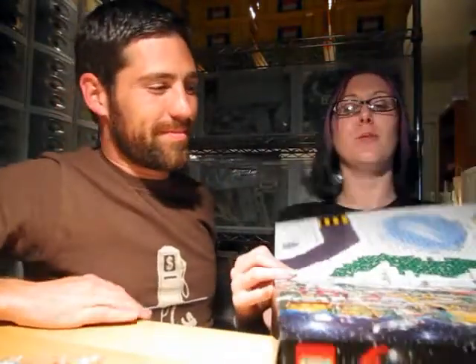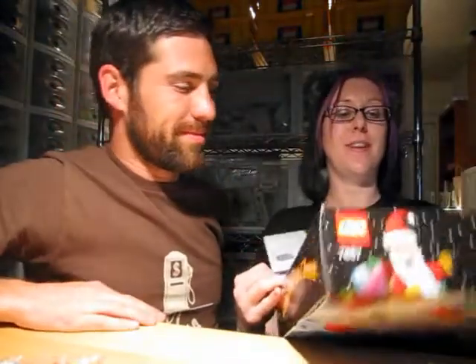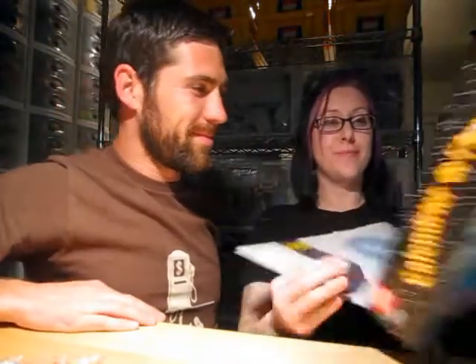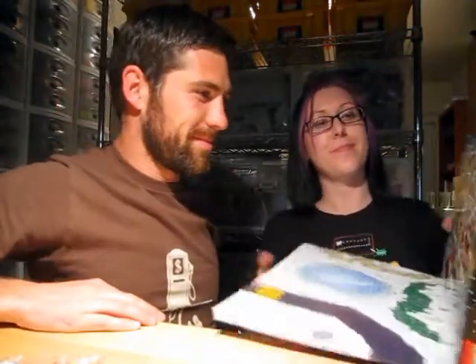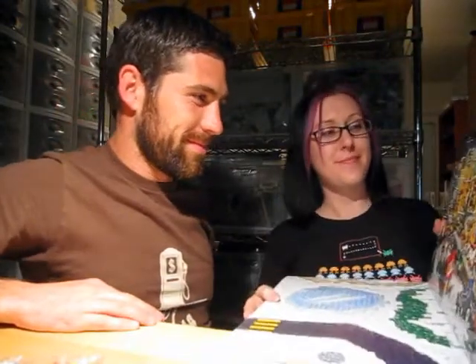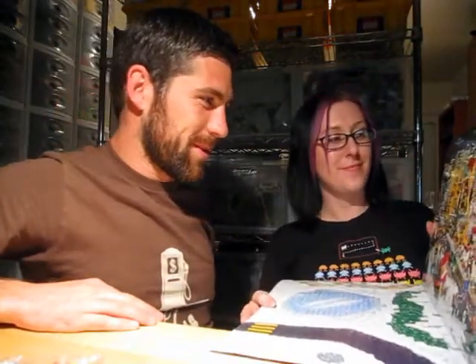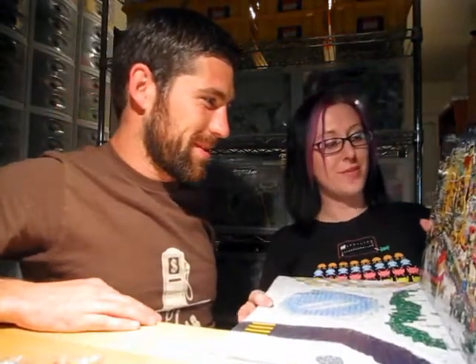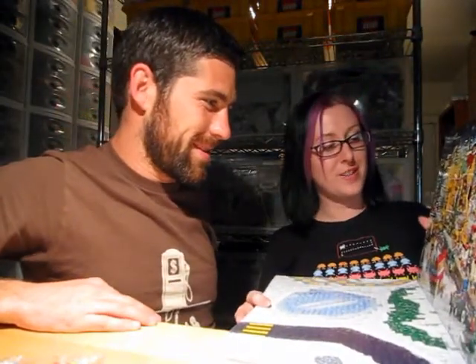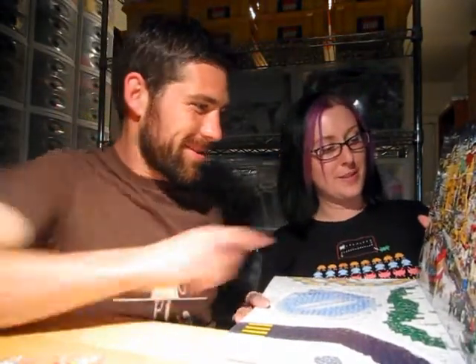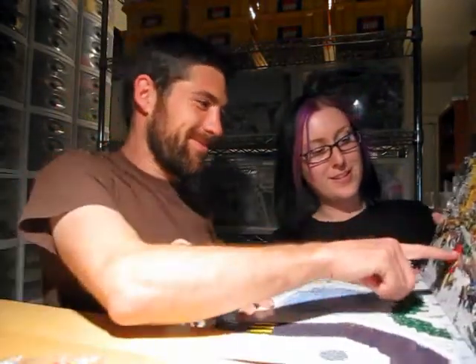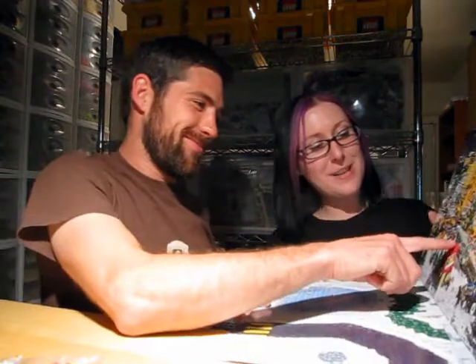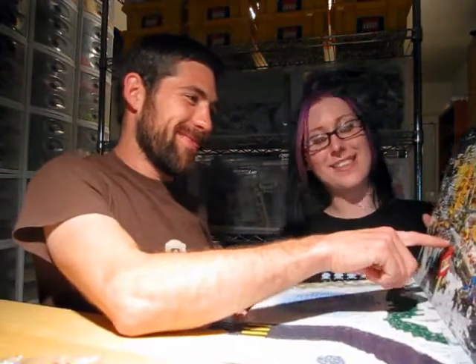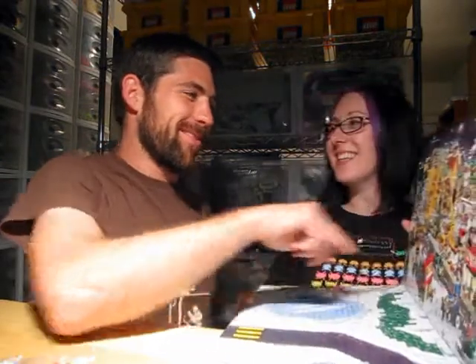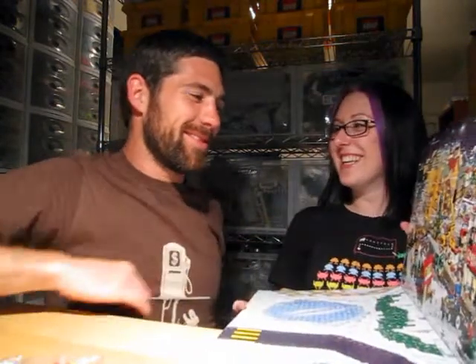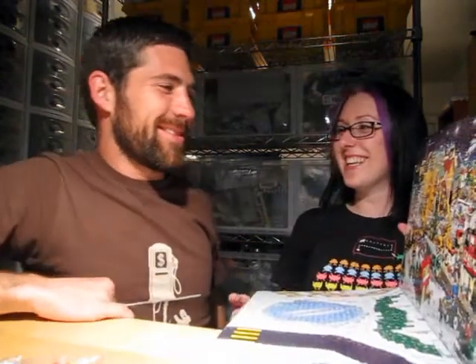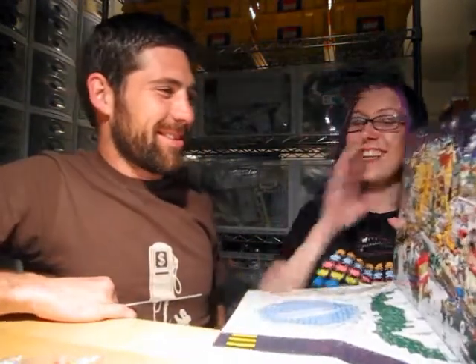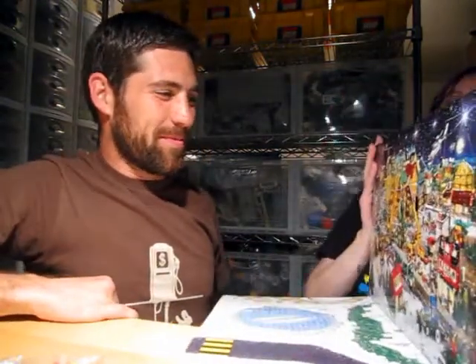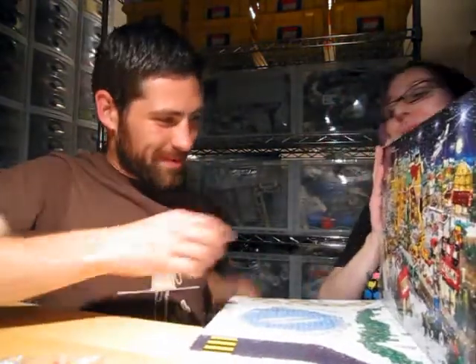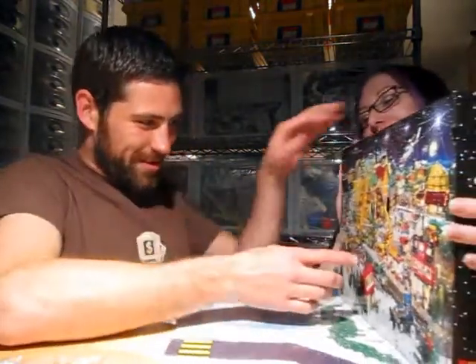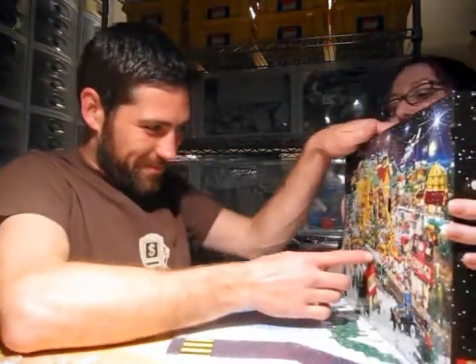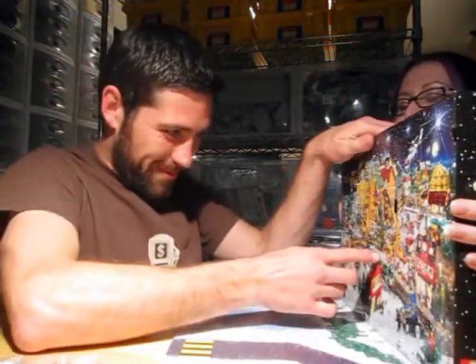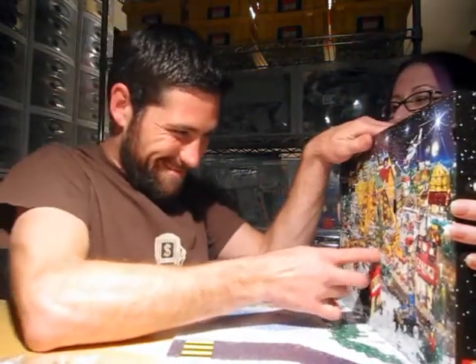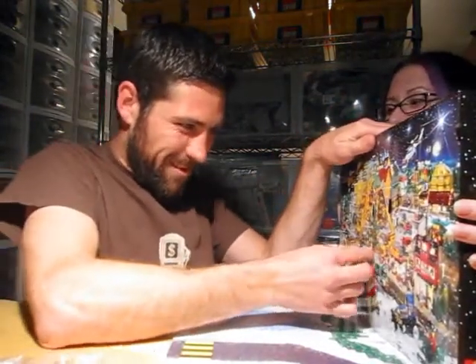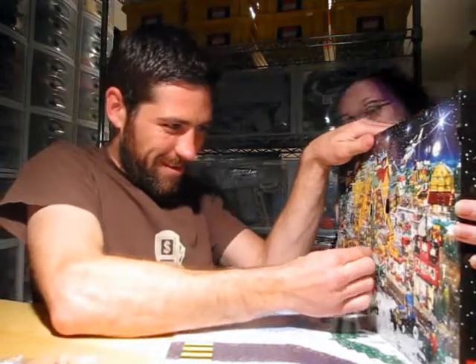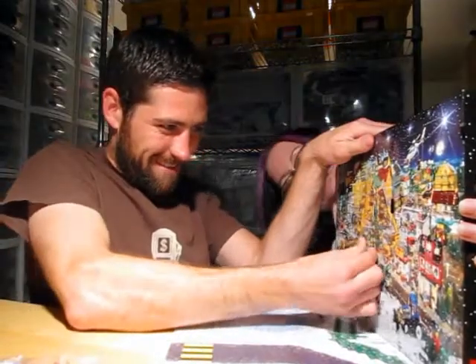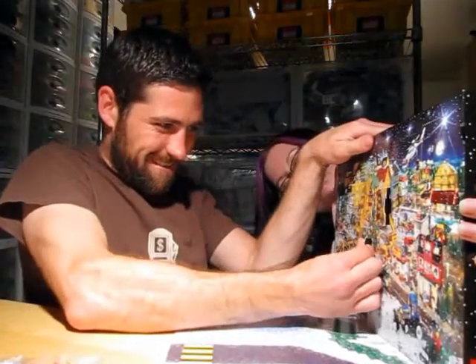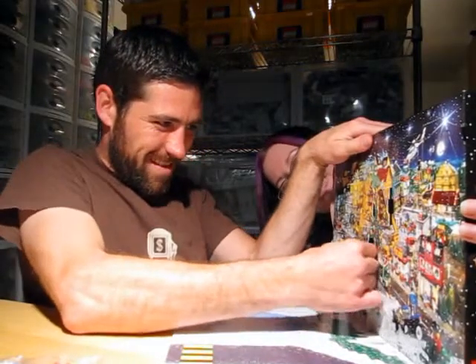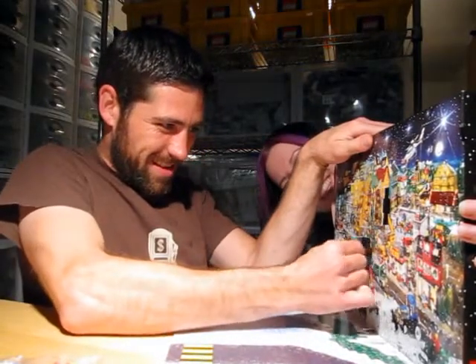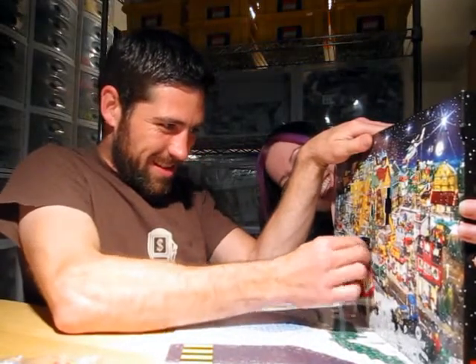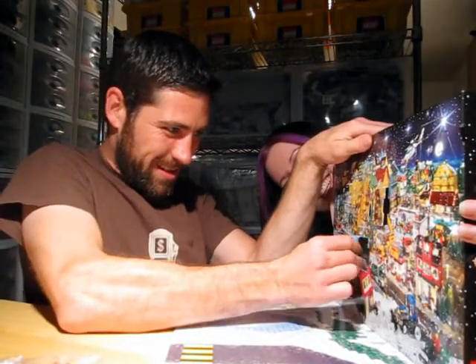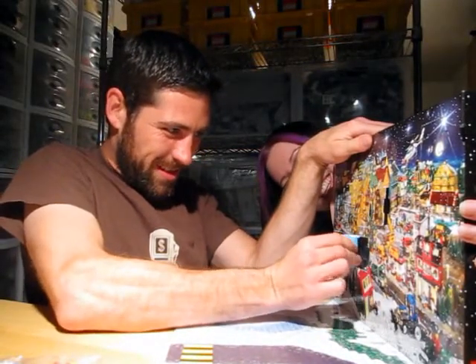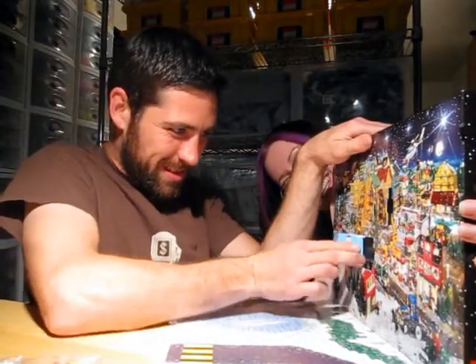But first we have to find it. First one to find it gets to open it. Go for it. What is it? There it is.